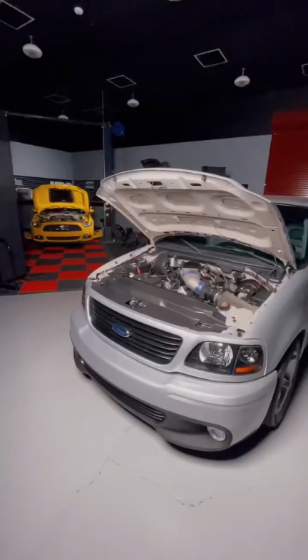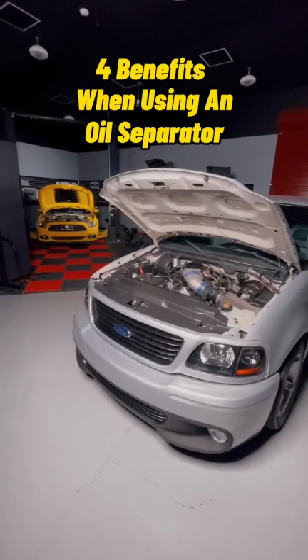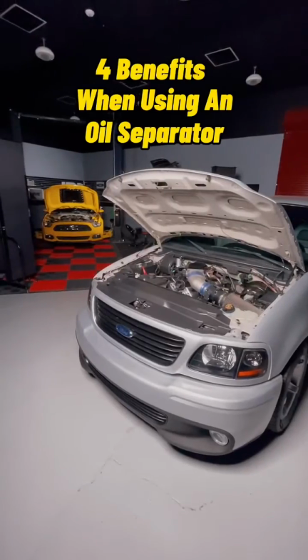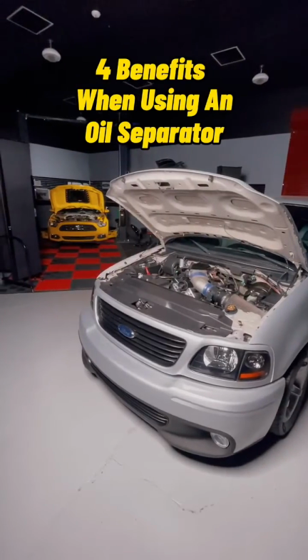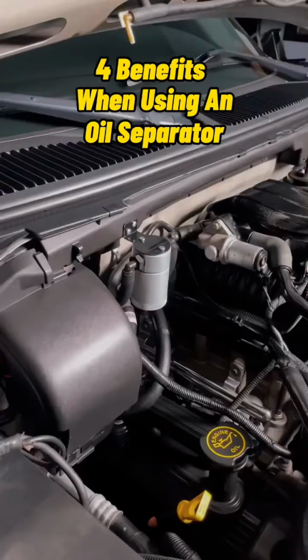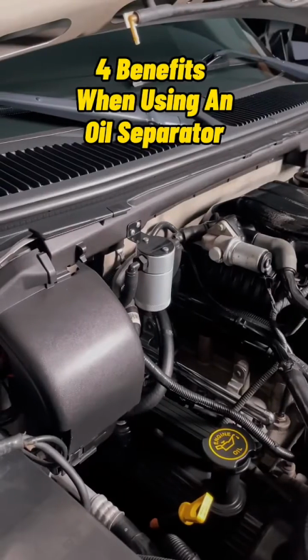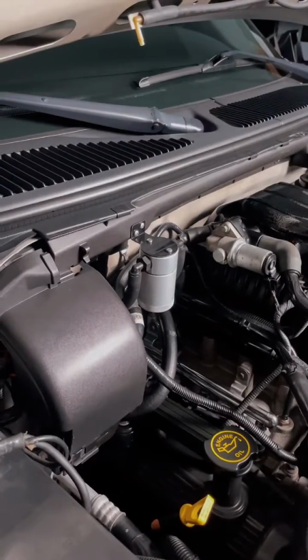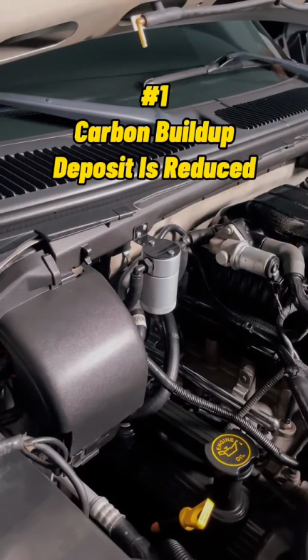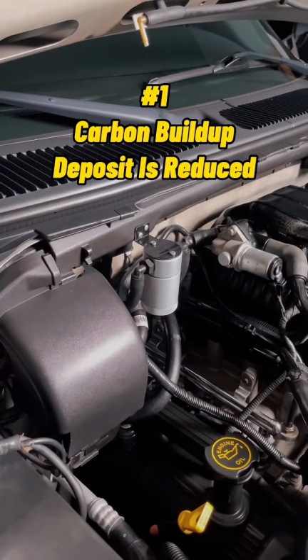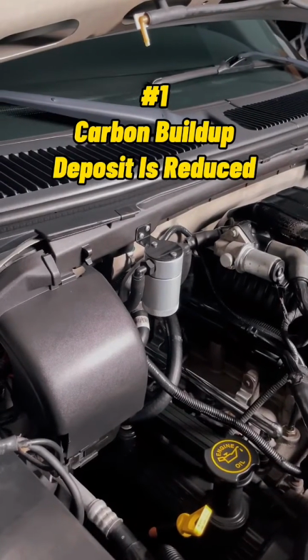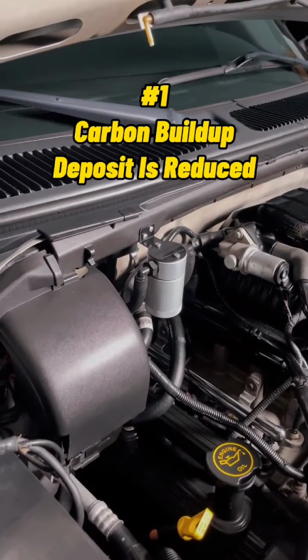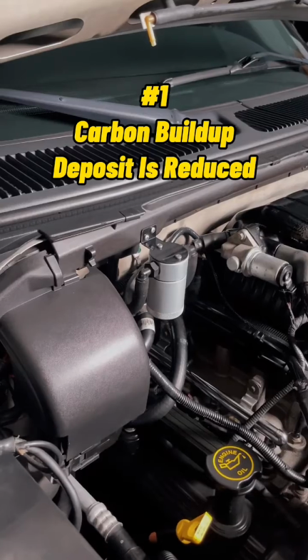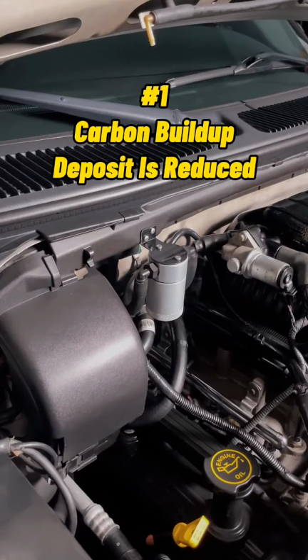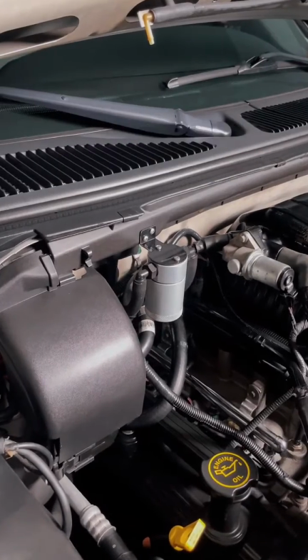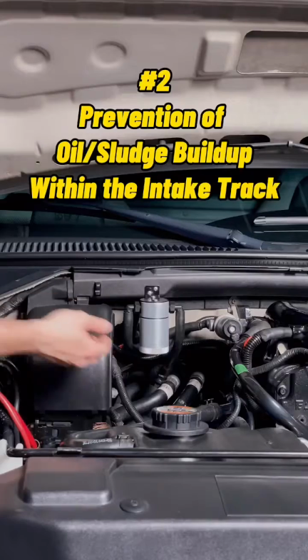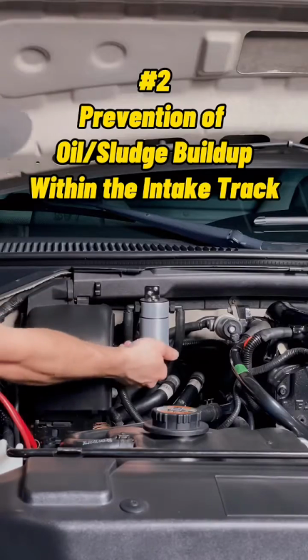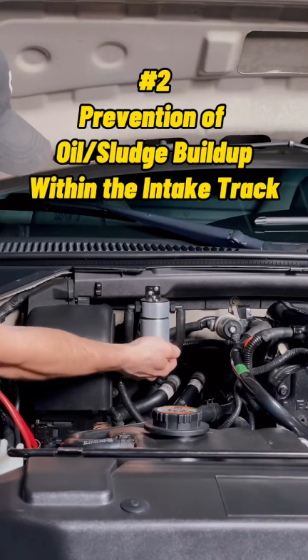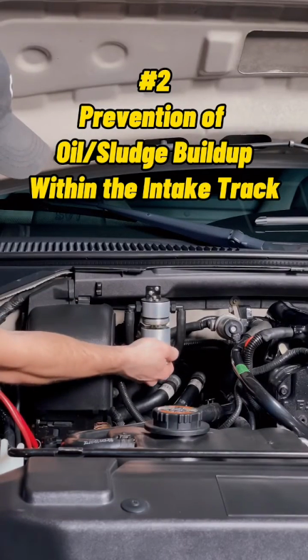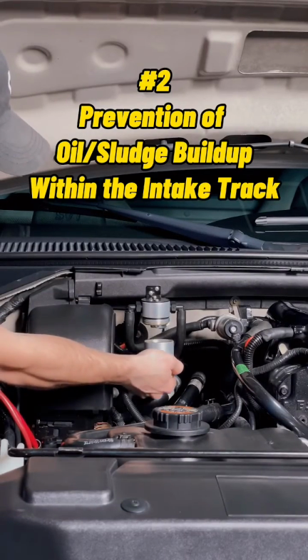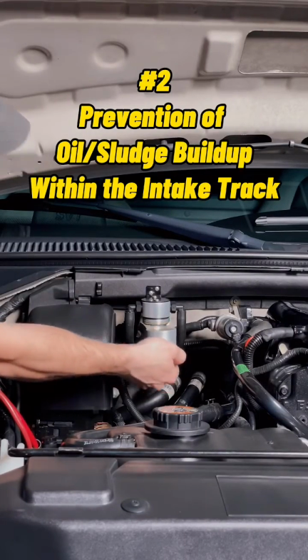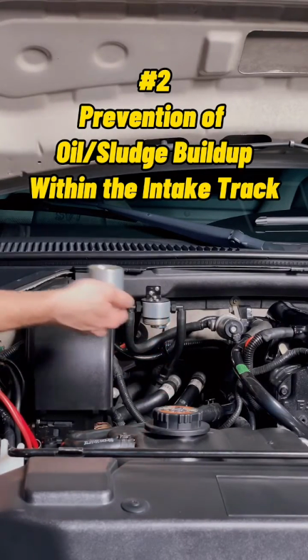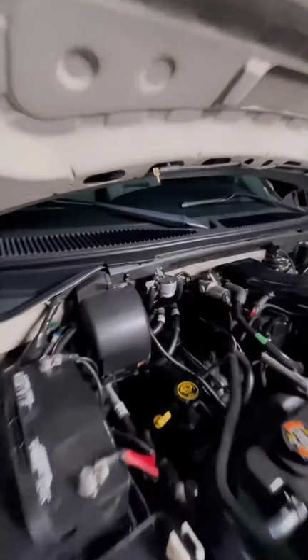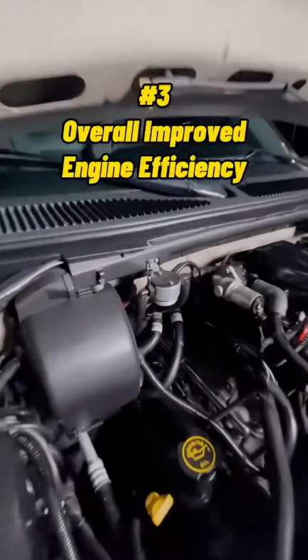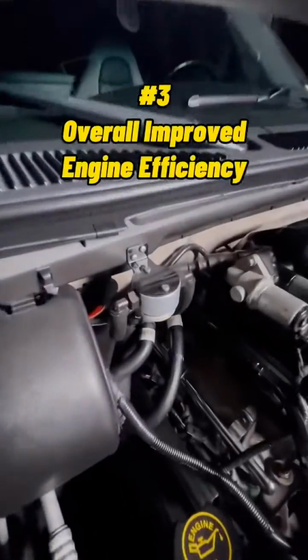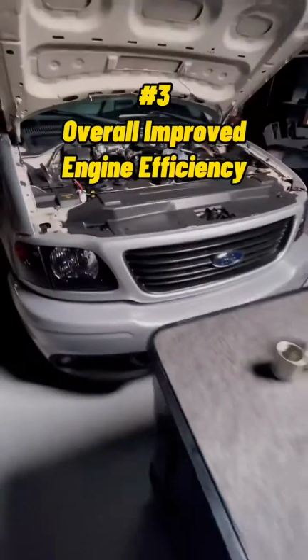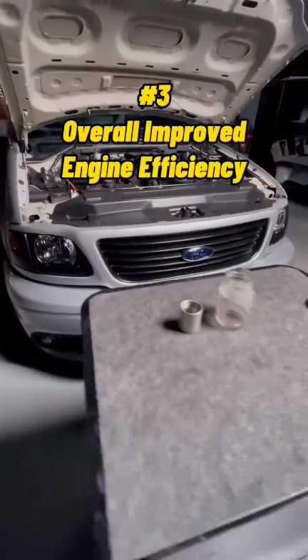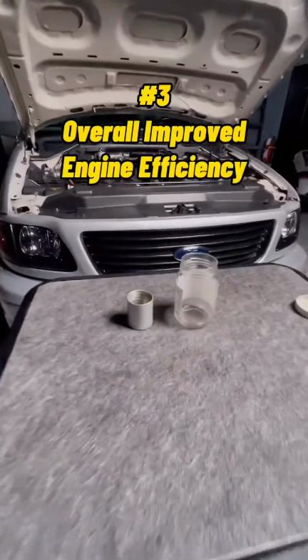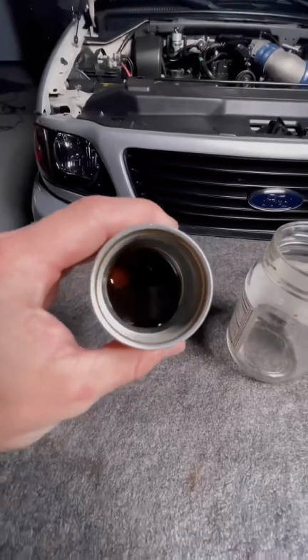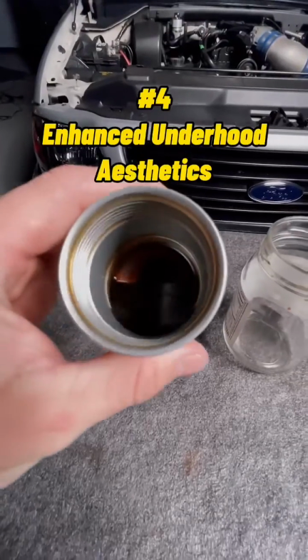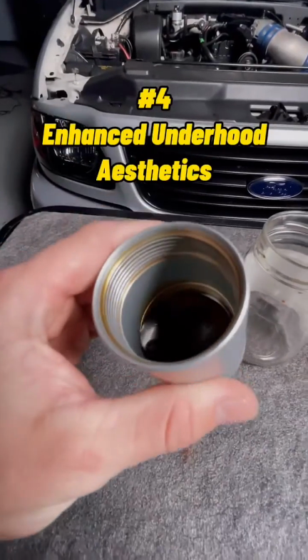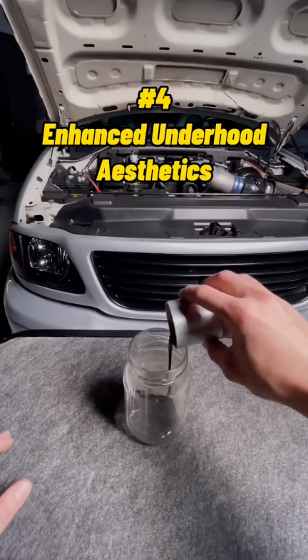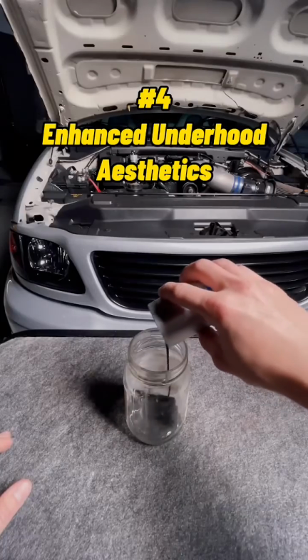Some of the benefits you'll find when running an oil separator: carbon buildup deposit will be greatly reduced, prevention of oil and sludge buildup within the intake track, overall improved engine efficiency, and obviously it looks really good underneath the hood.